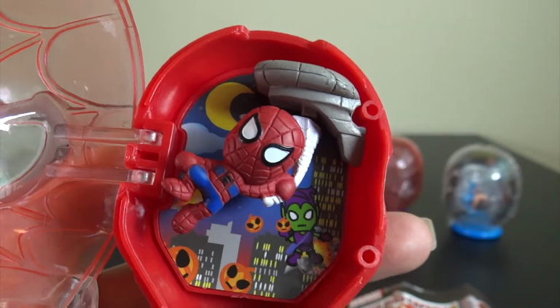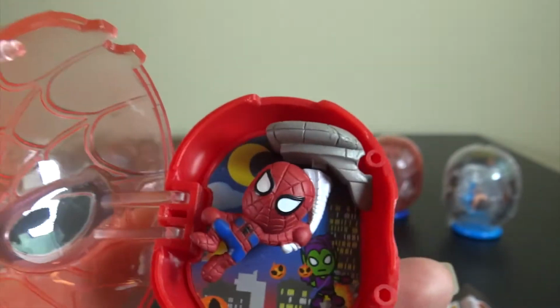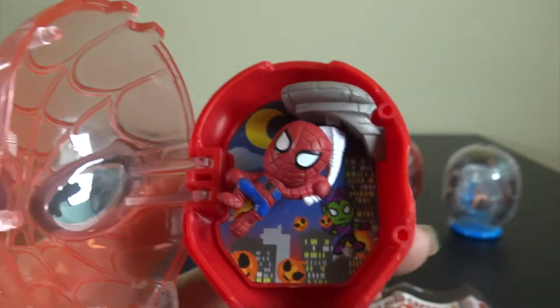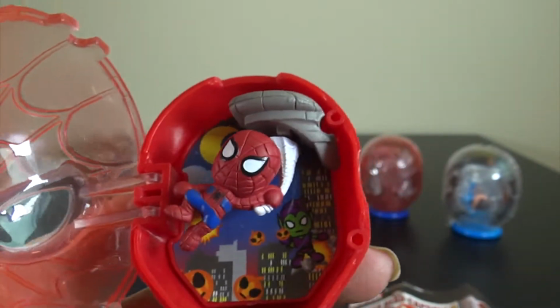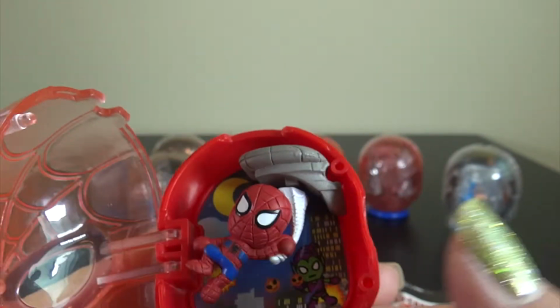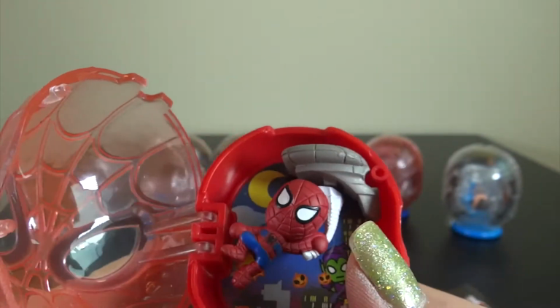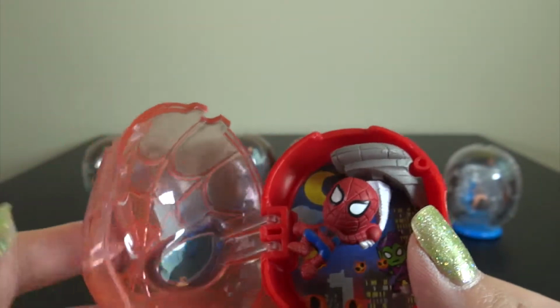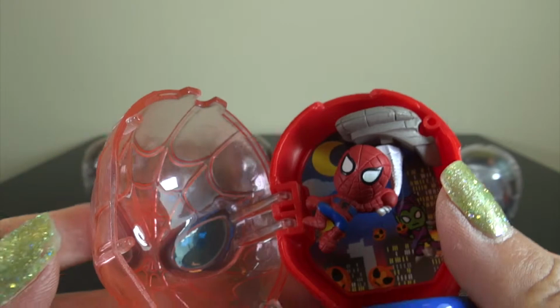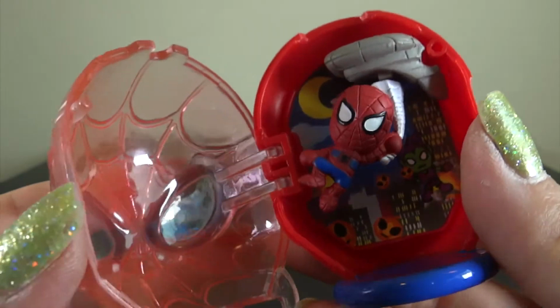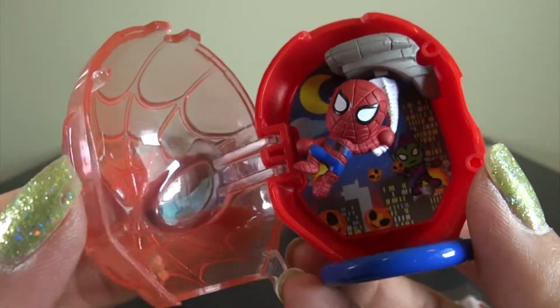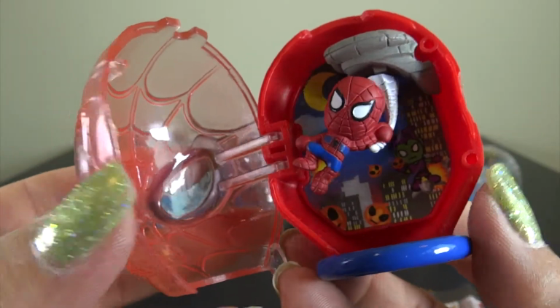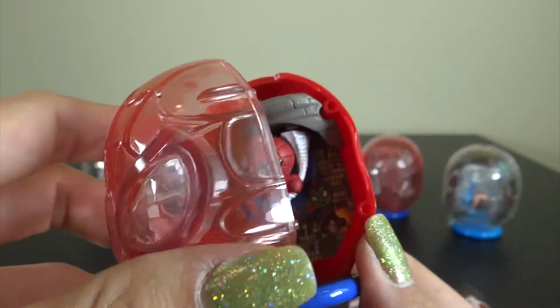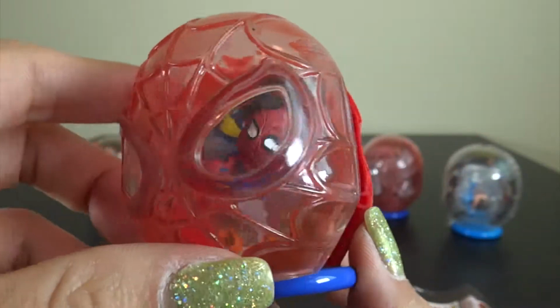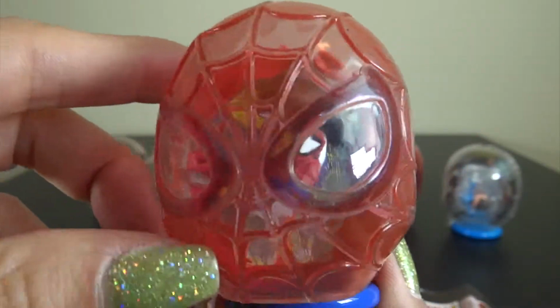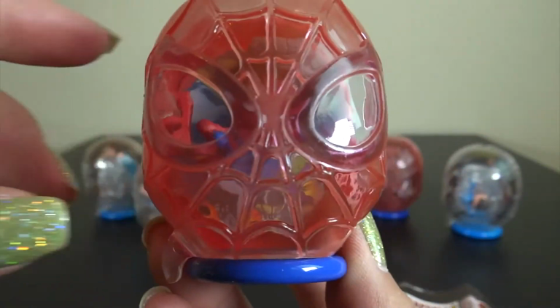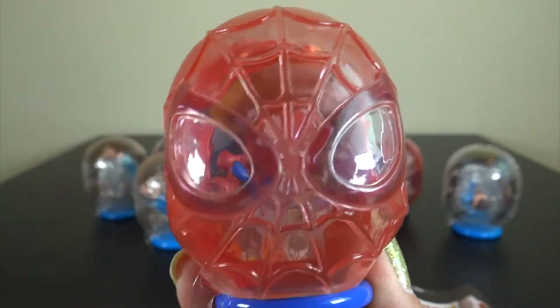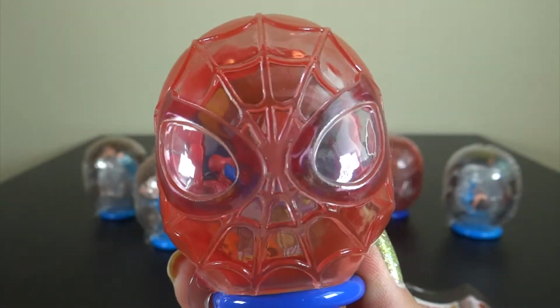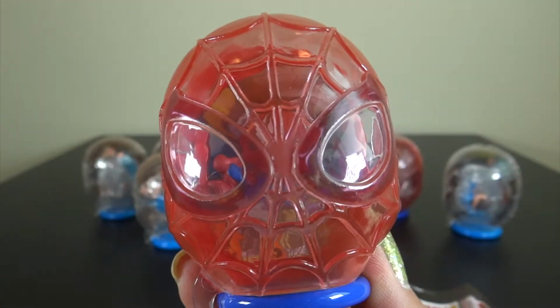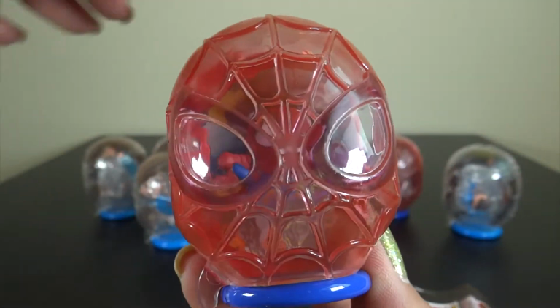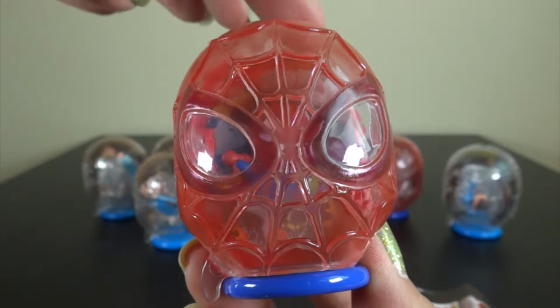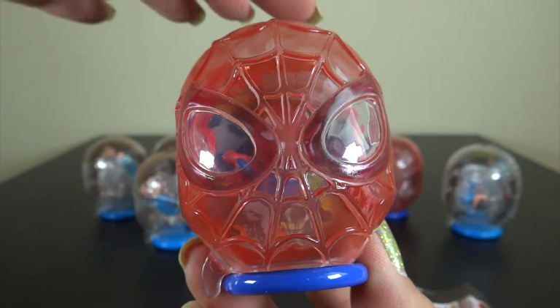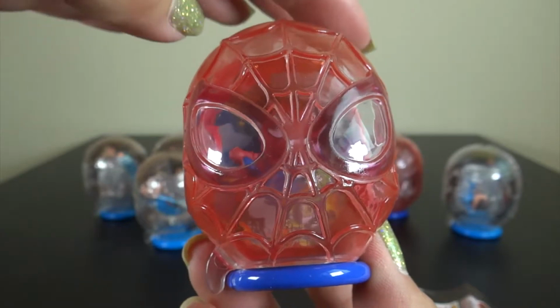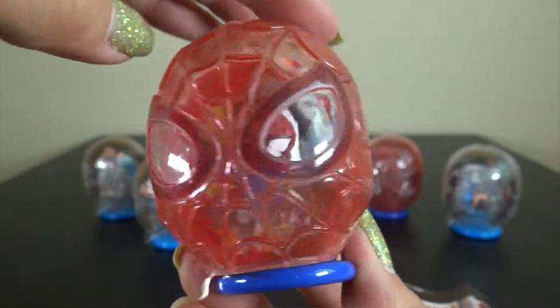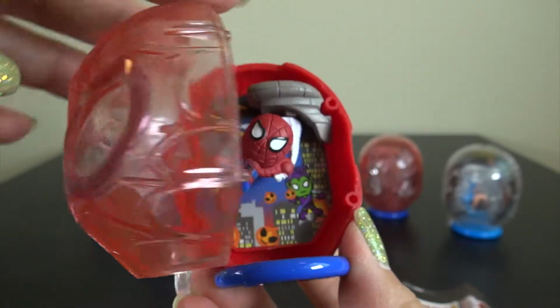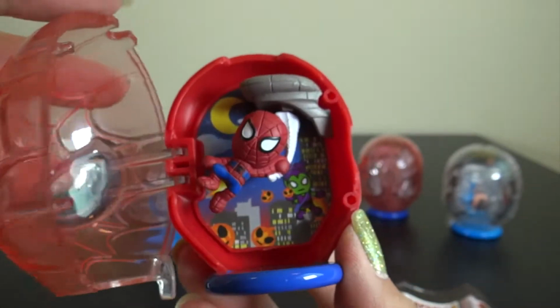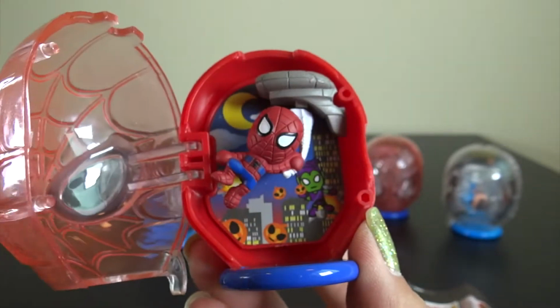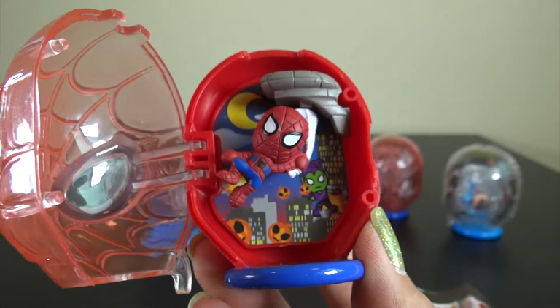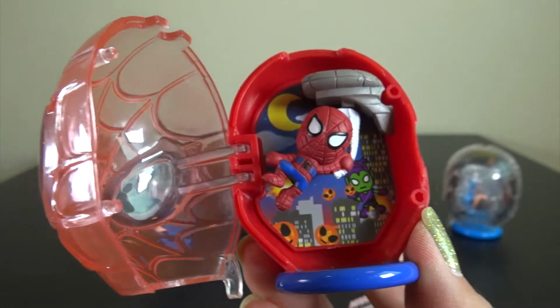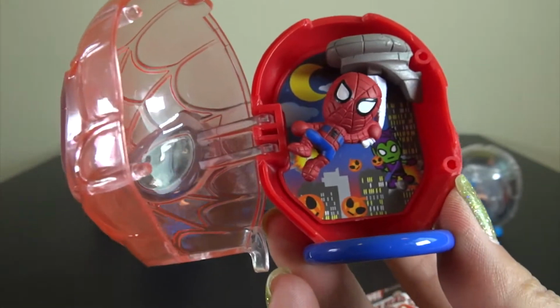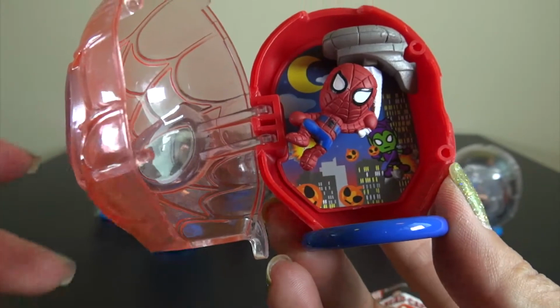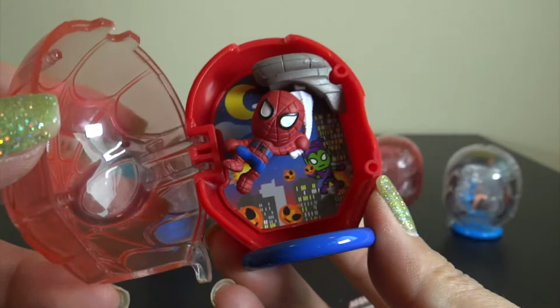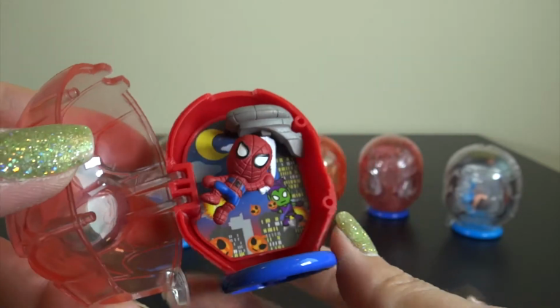Wow, it's so interesting. I like this capsule. Wow. Open. Wow, it's cool.